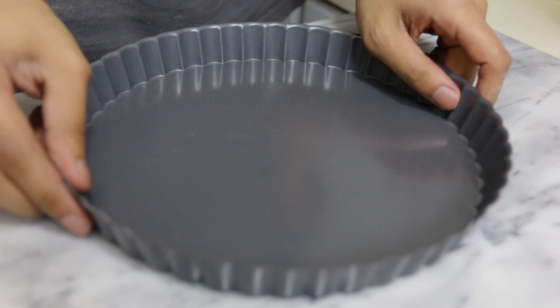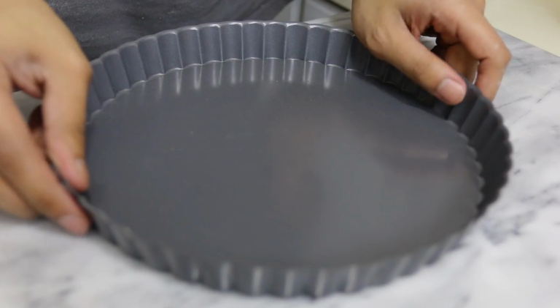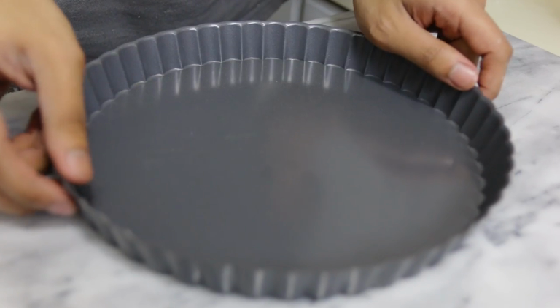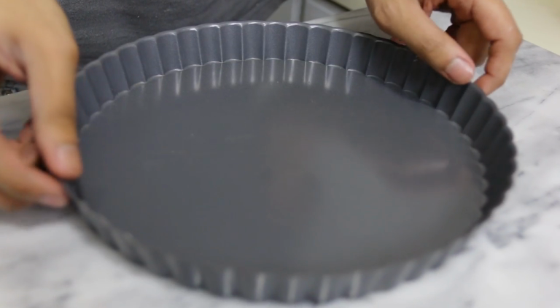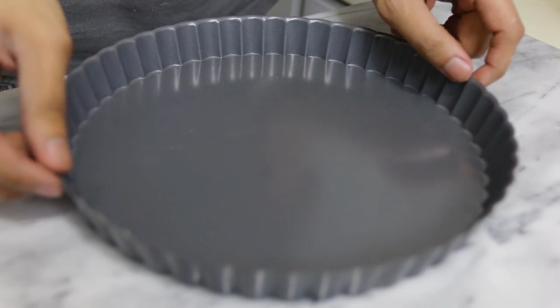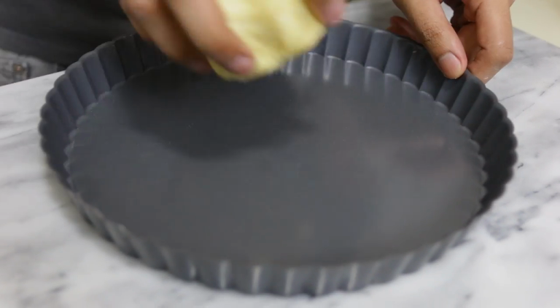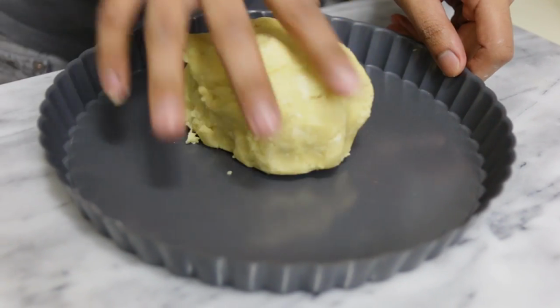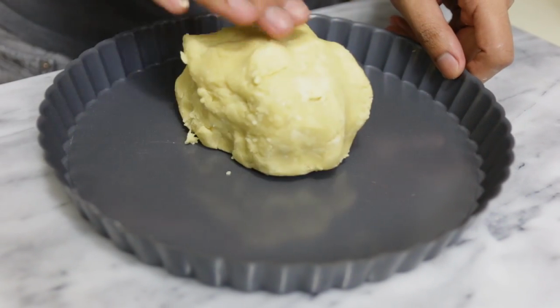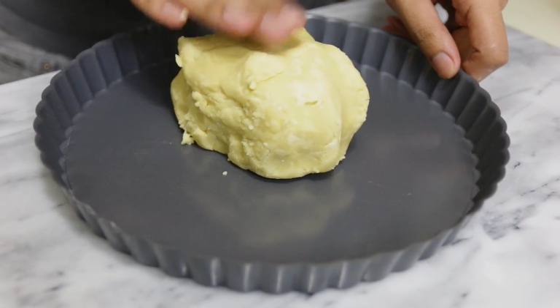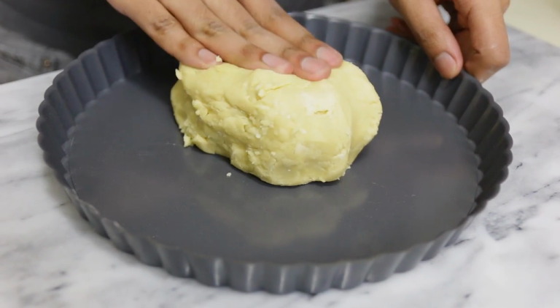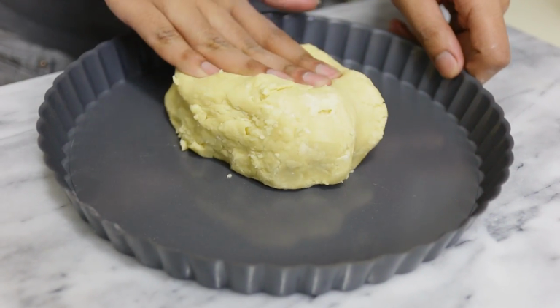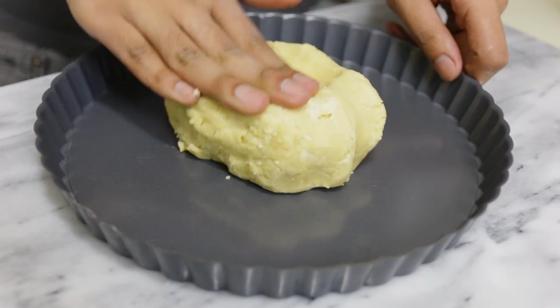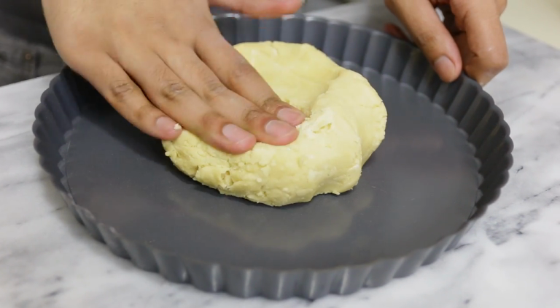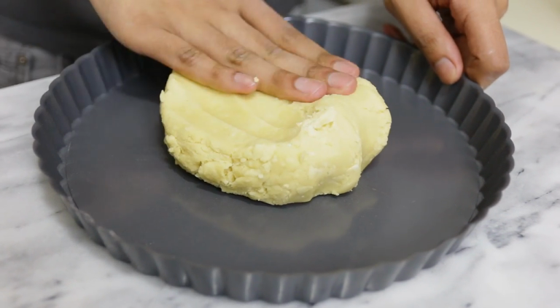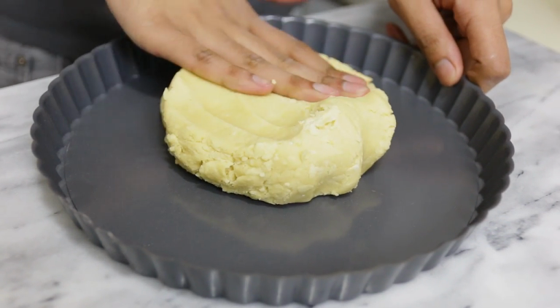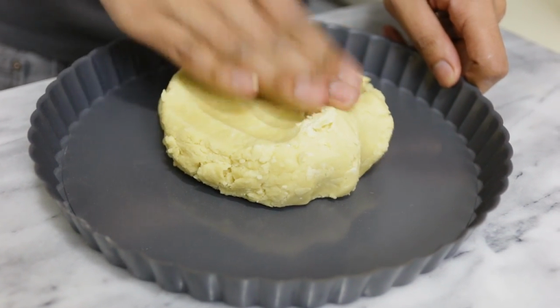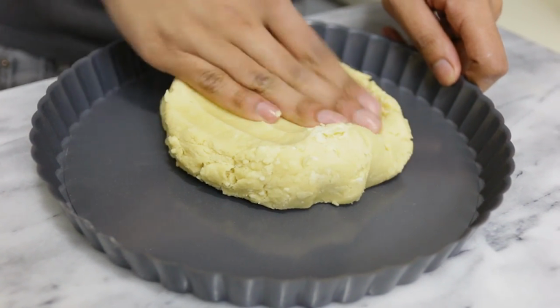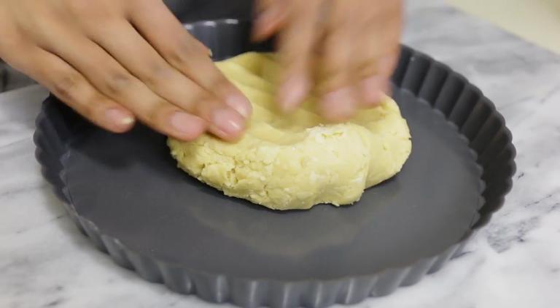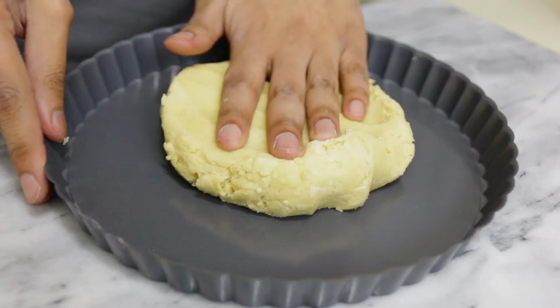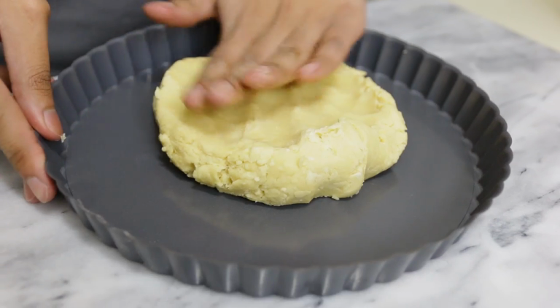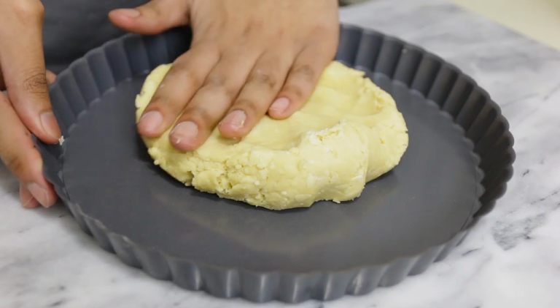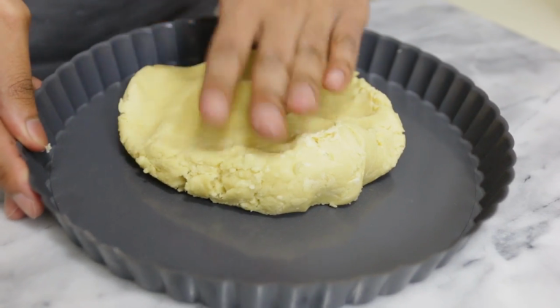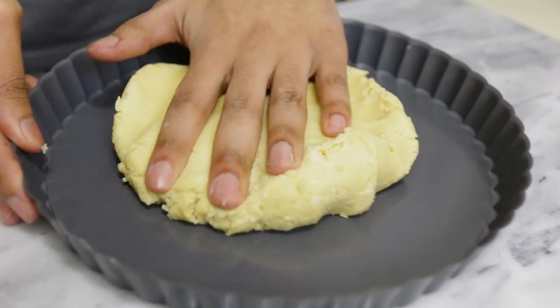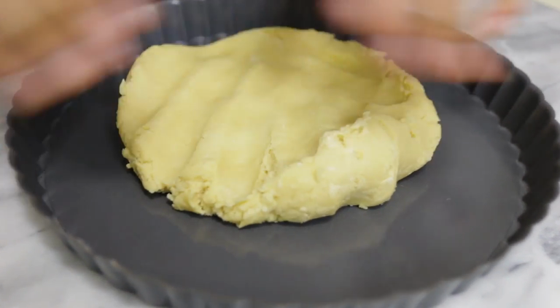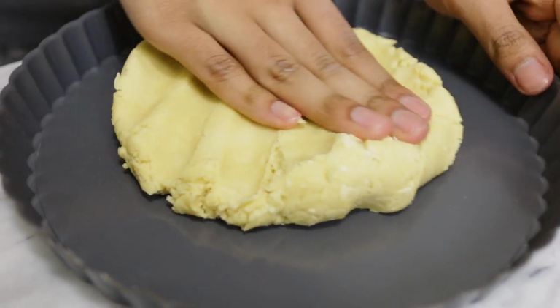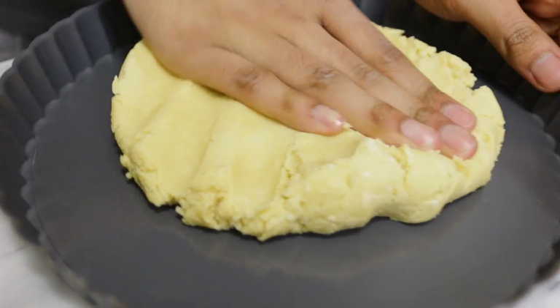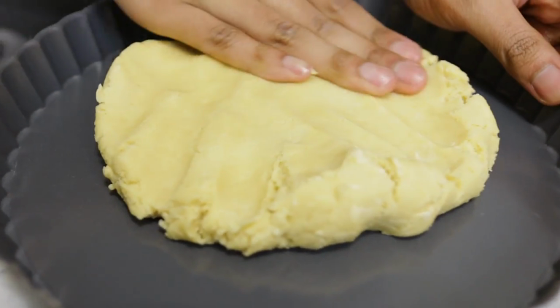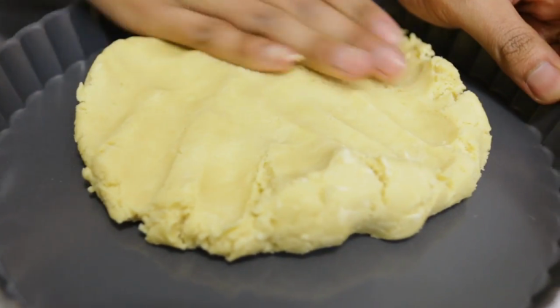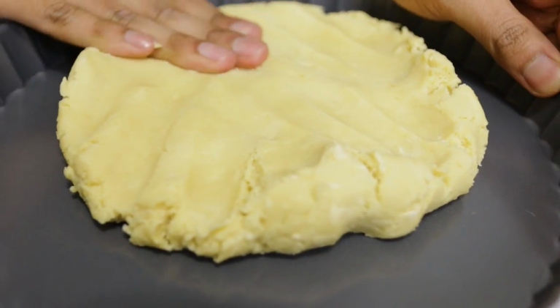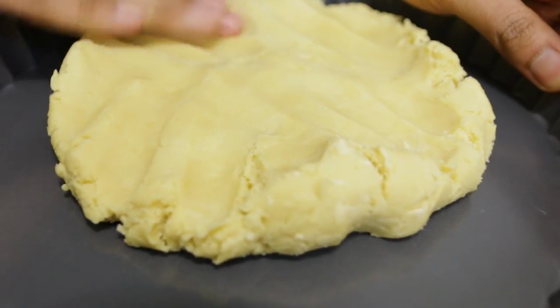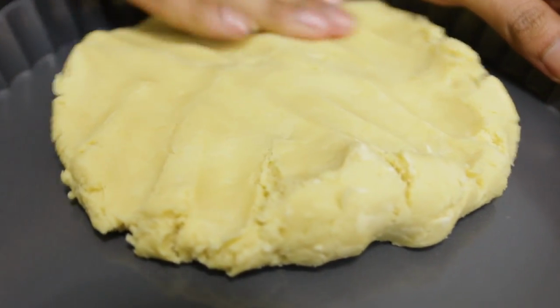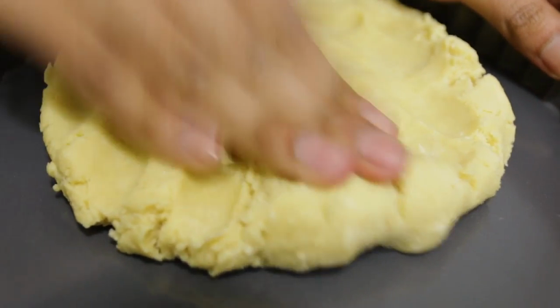After that, put it into your tart pan. Mine is 10 inches. Go ahead and press your dough in there — make sure to press it on the bottom and make sure to go up the sides.